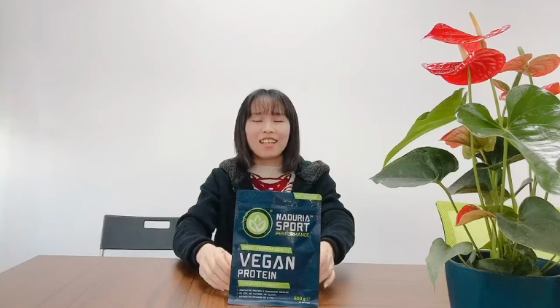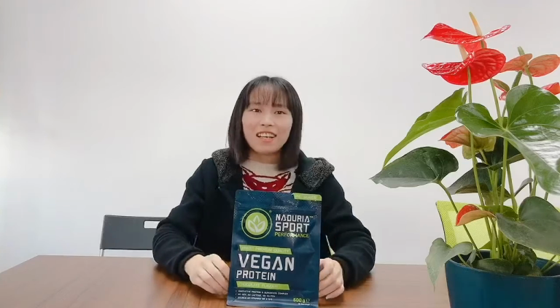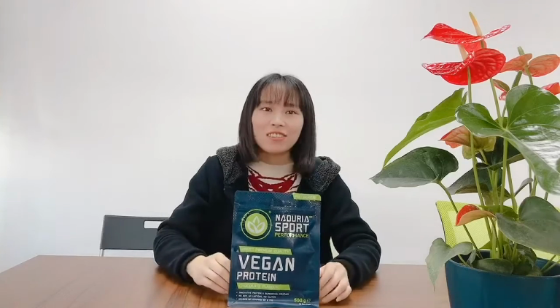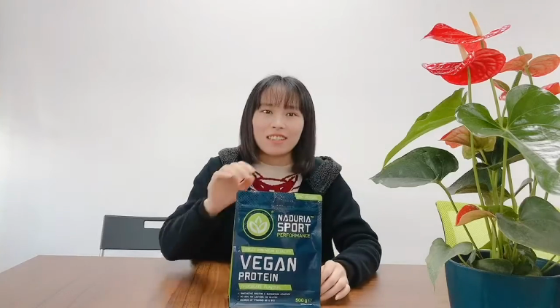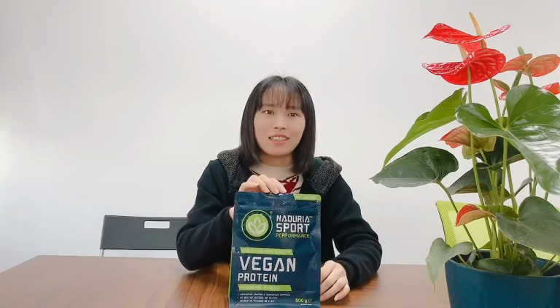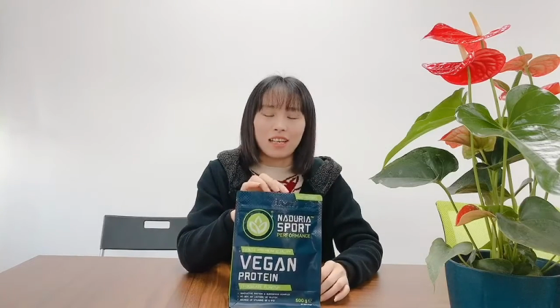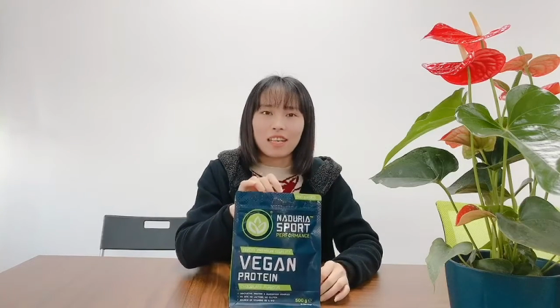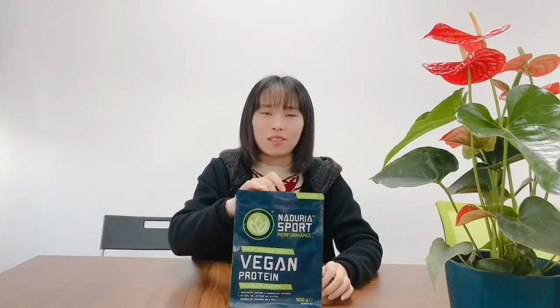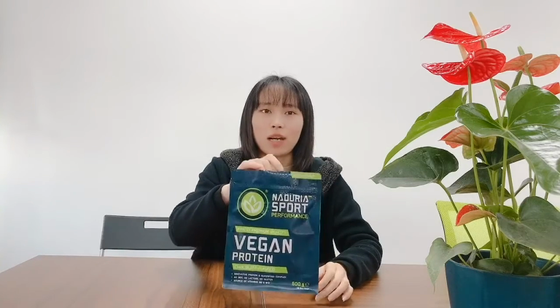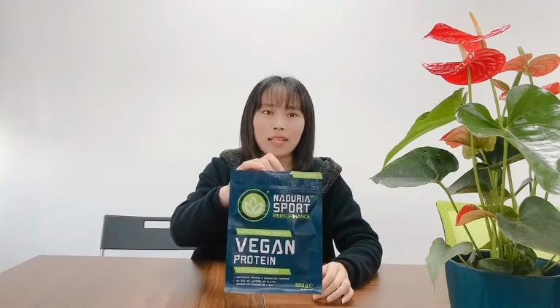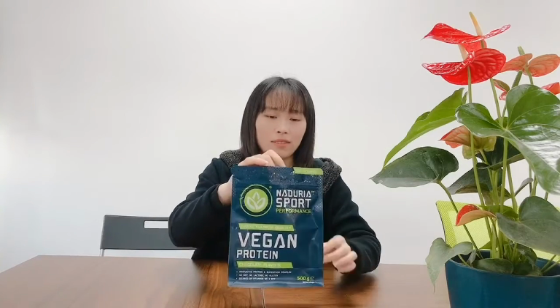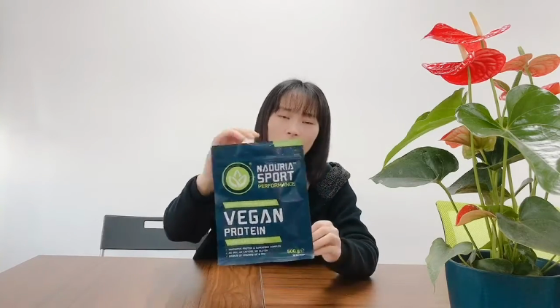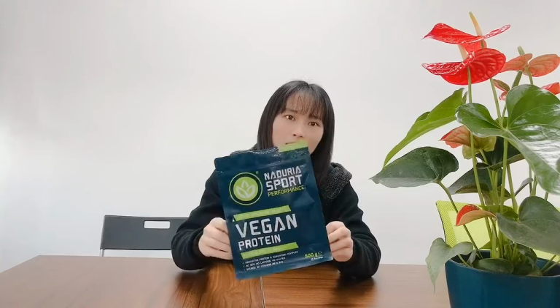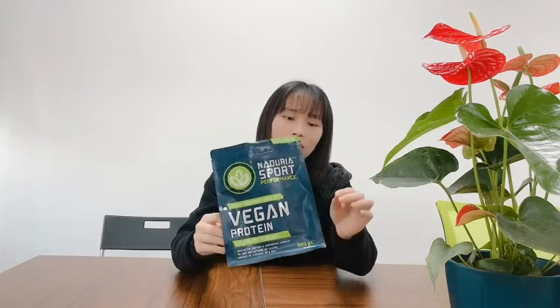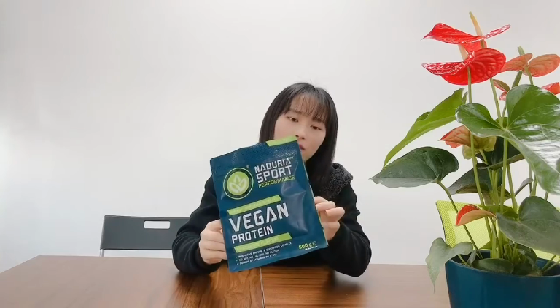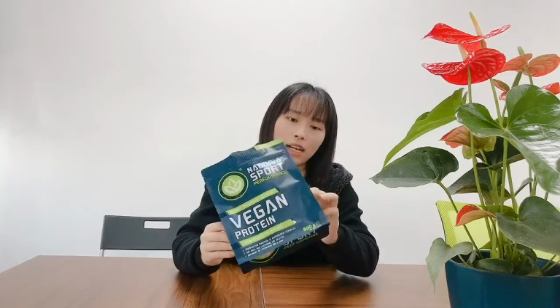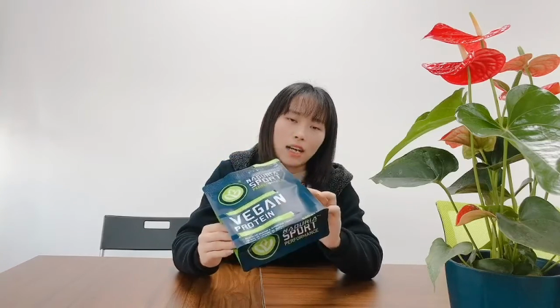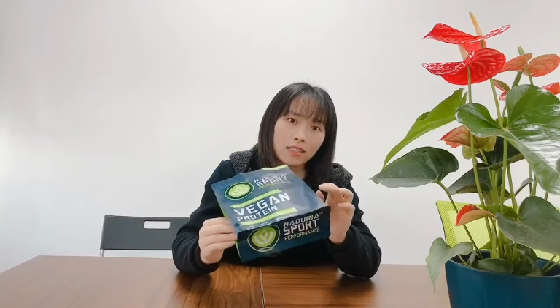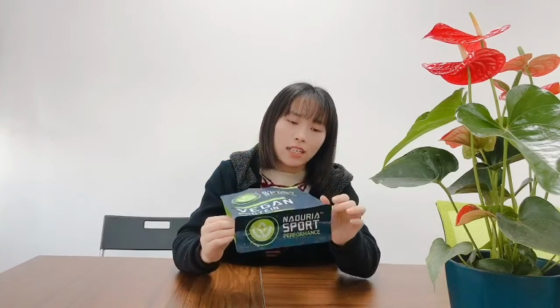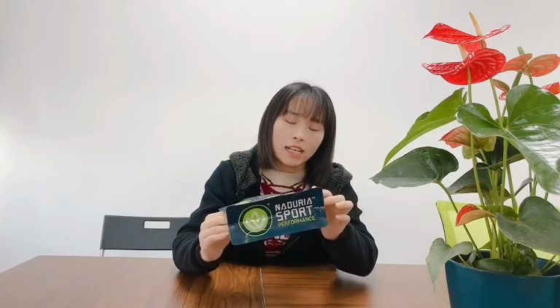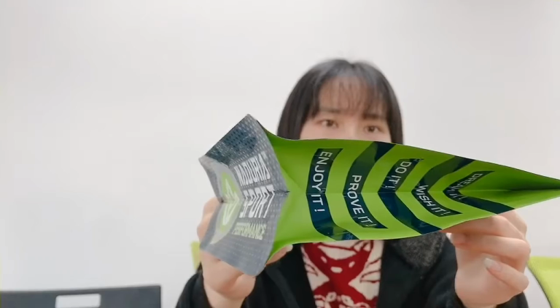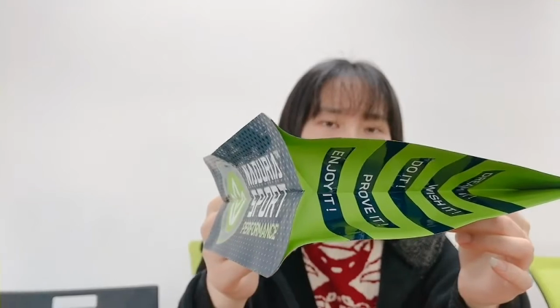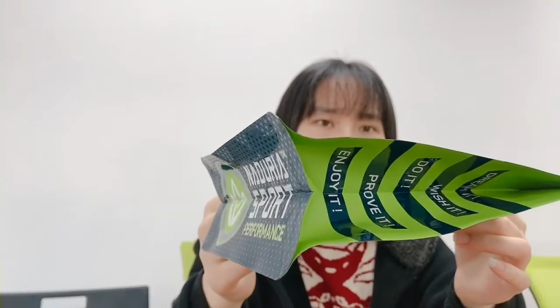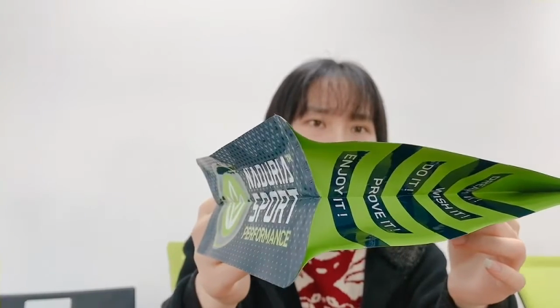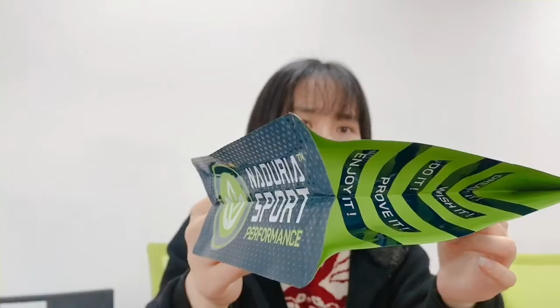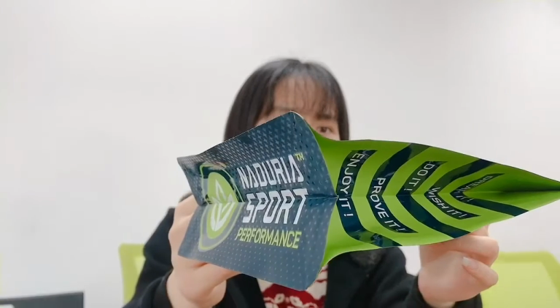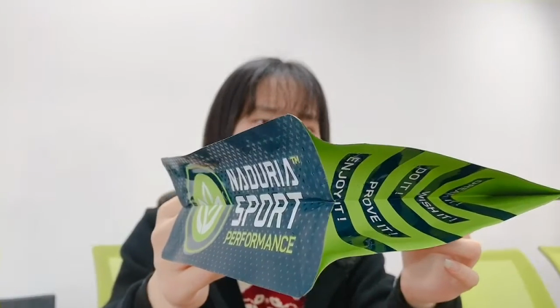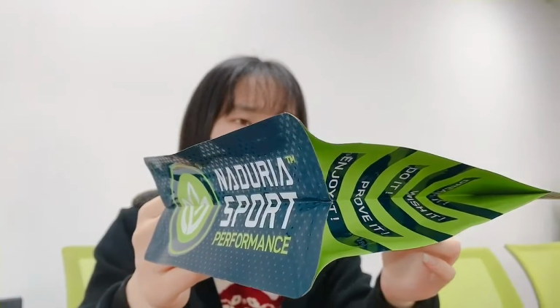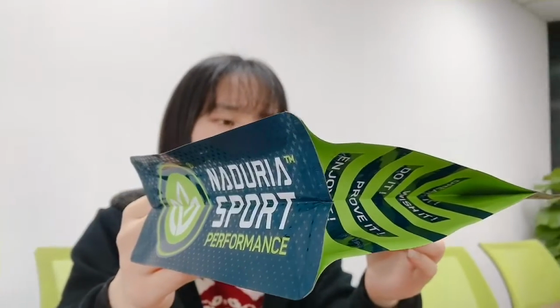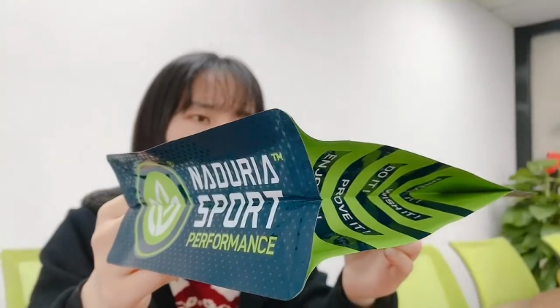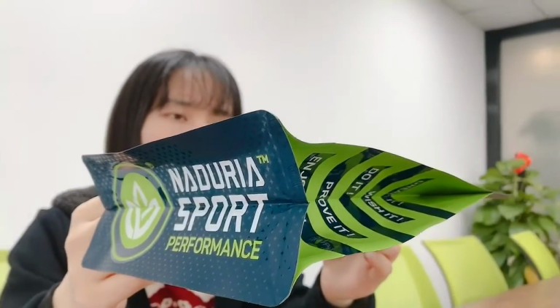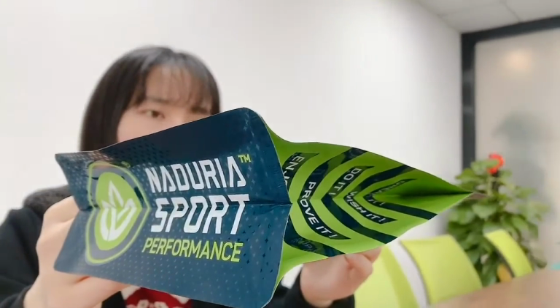Hello, this is an 8-side seal ziplock bag. You can see there are 8 sides, so it's very clear. And it can stand very well.